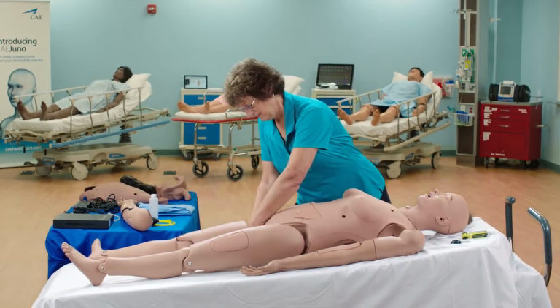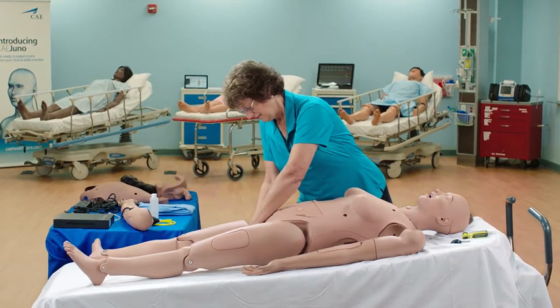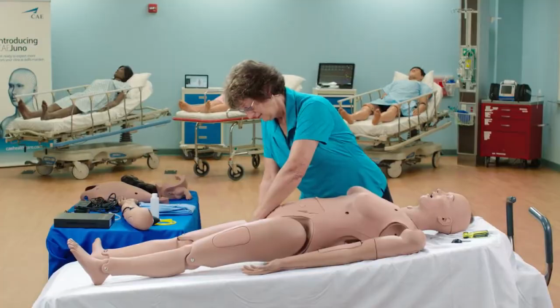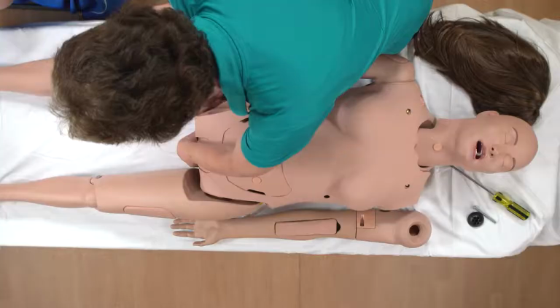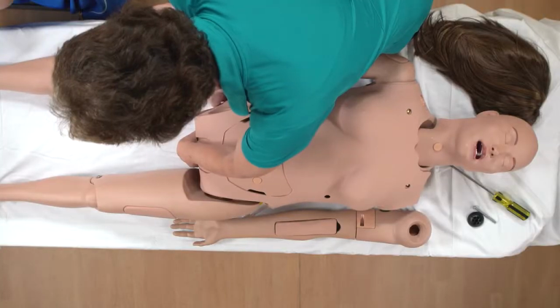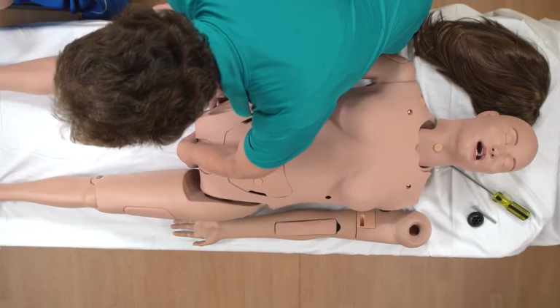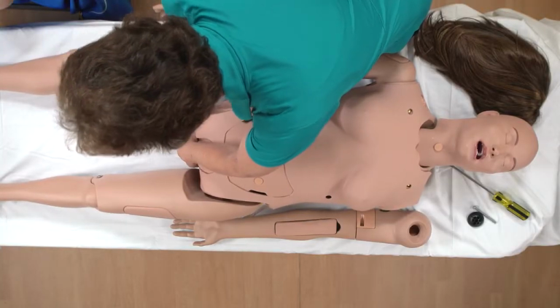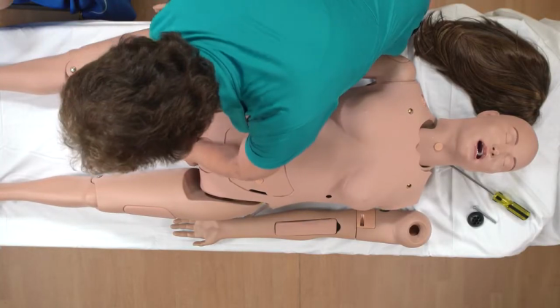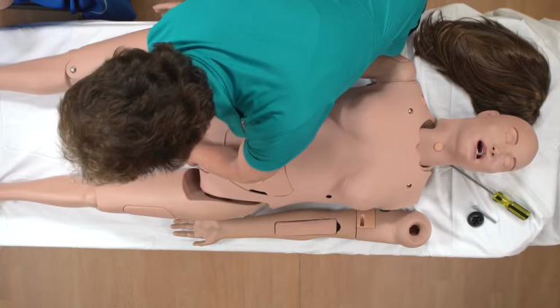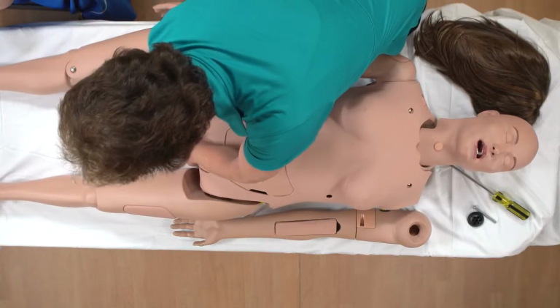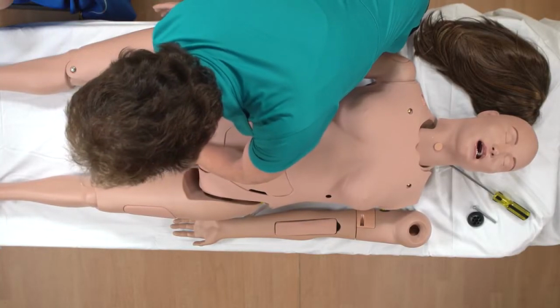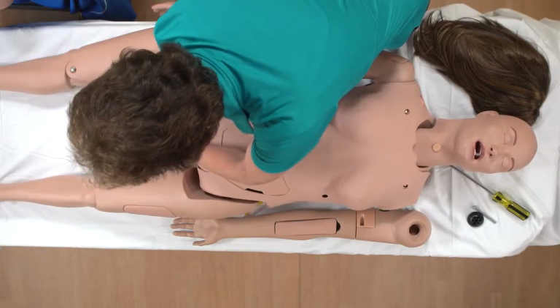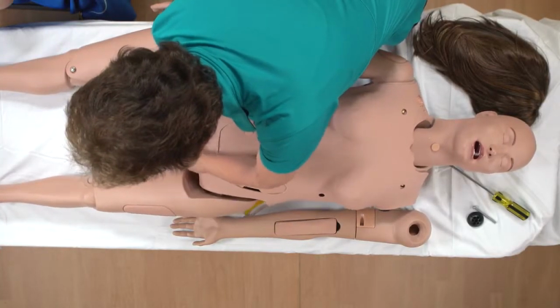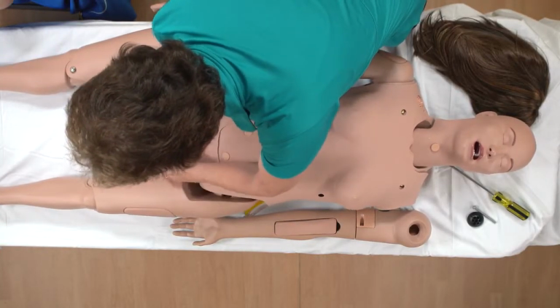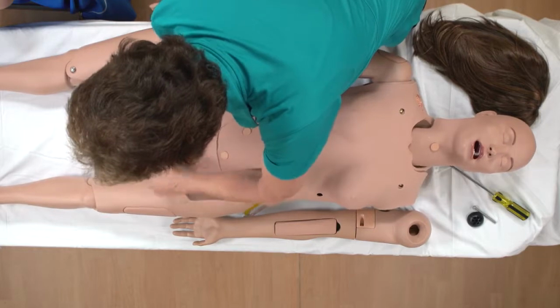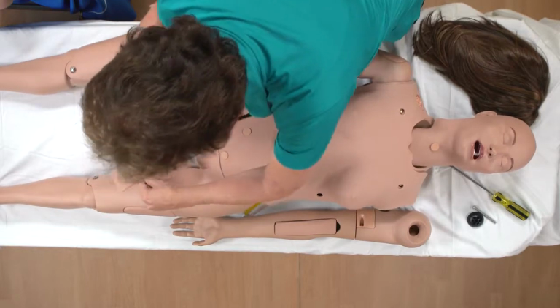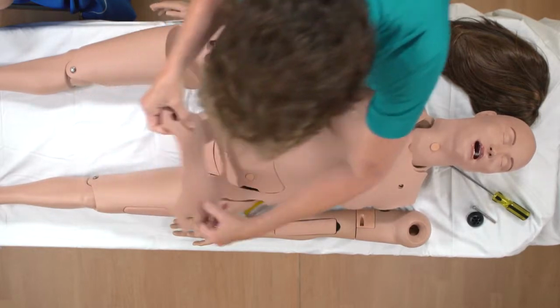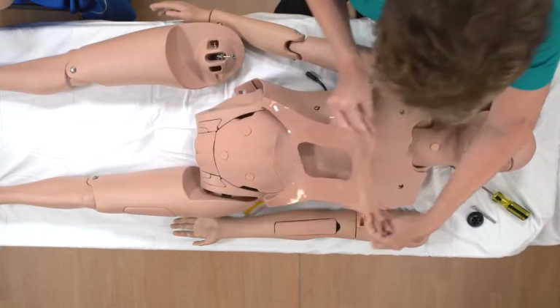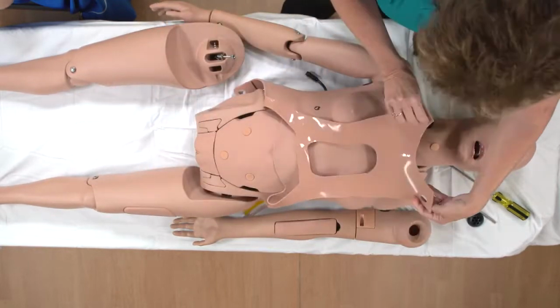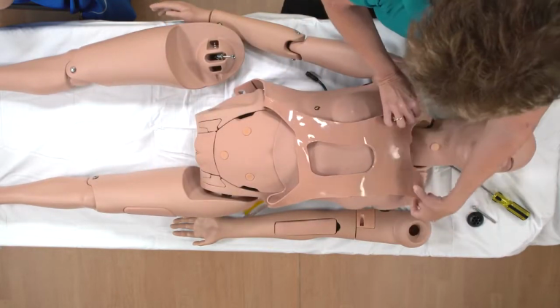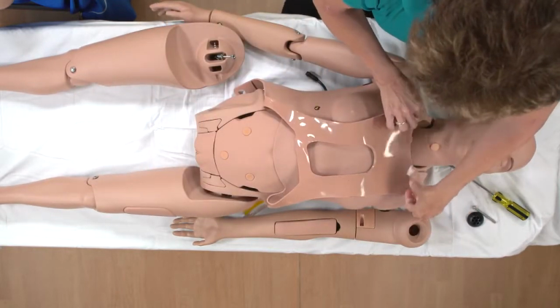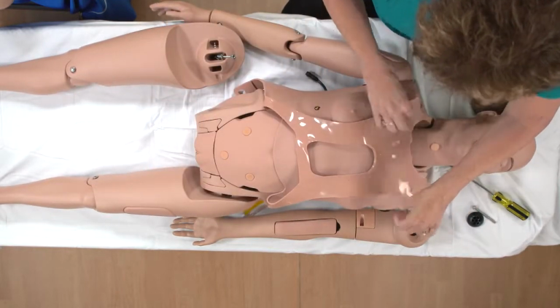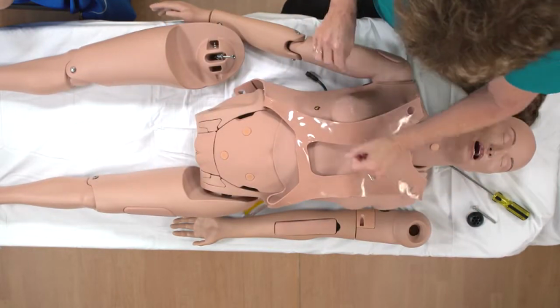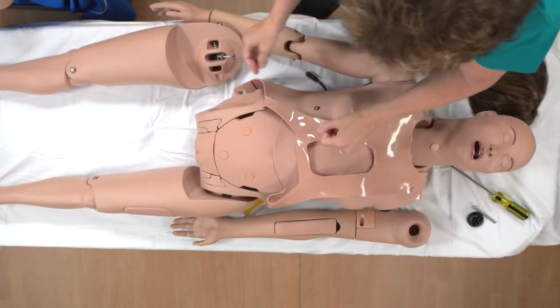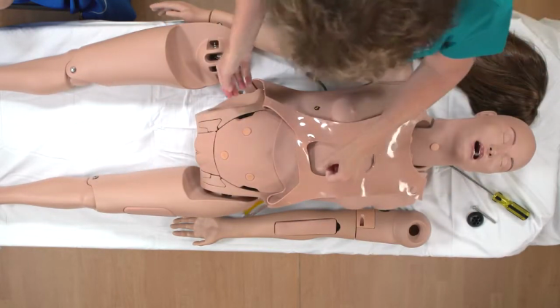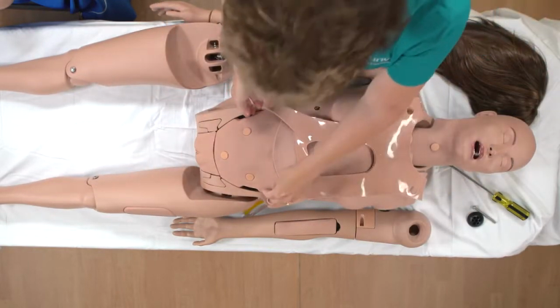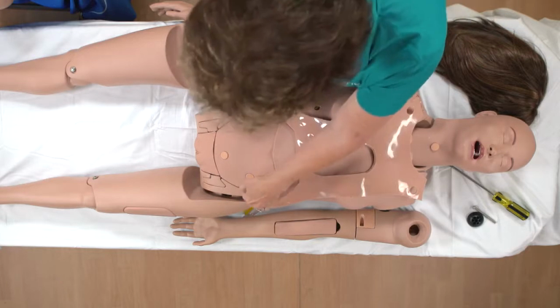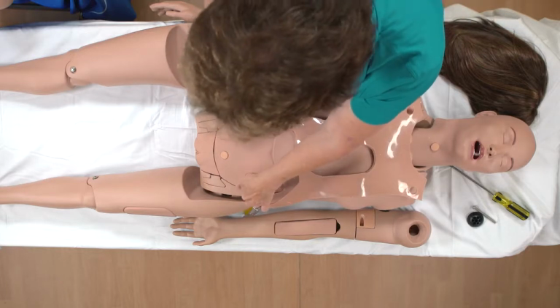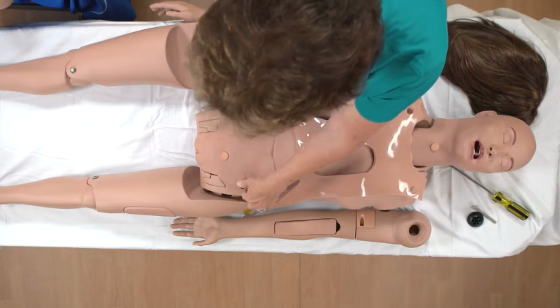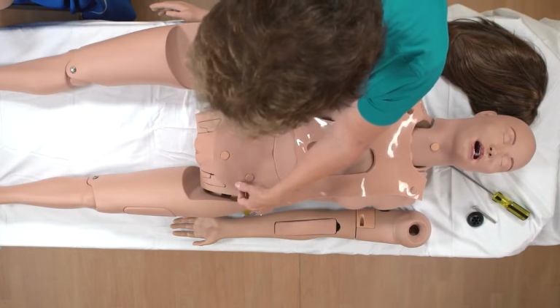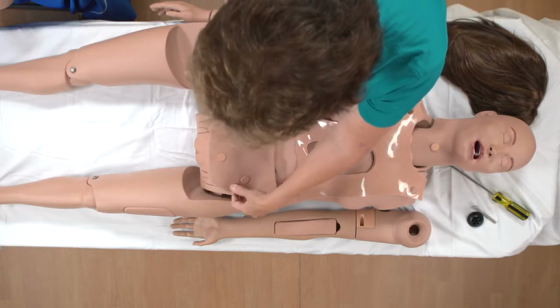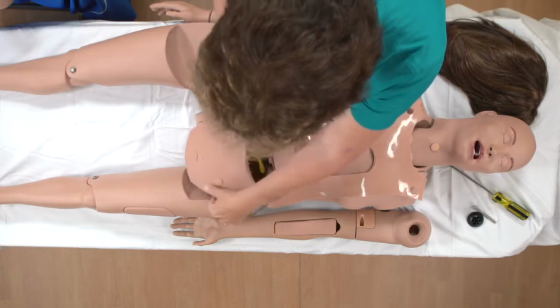Reach under Juno and detach the skin from both lower torso skin attachment pegs by lifting the skin up and over the gray attachment pegs. Remove the abdominal plate and set it aside.